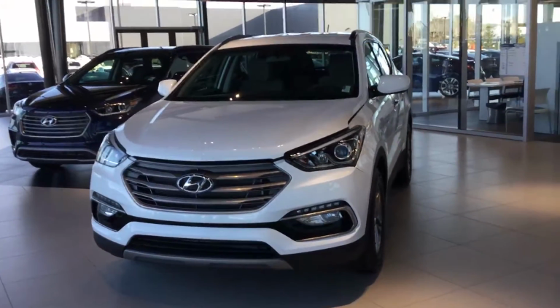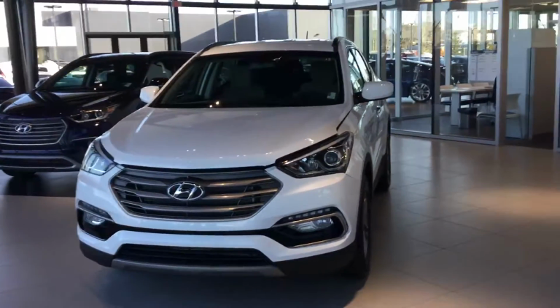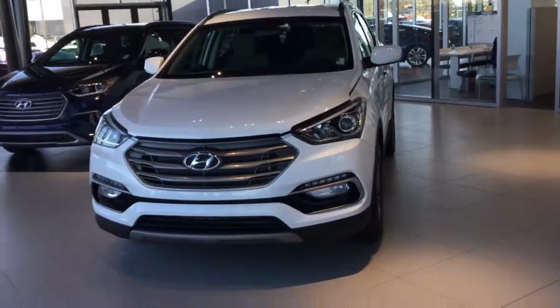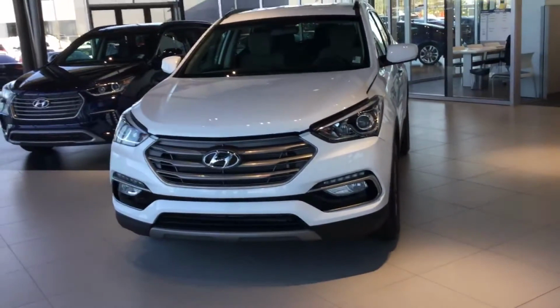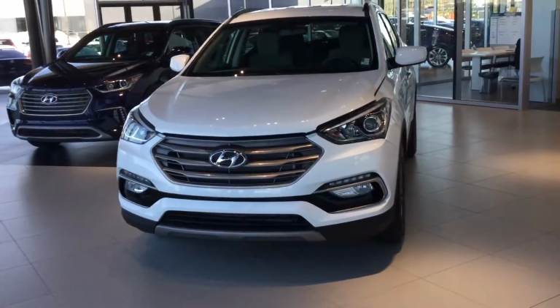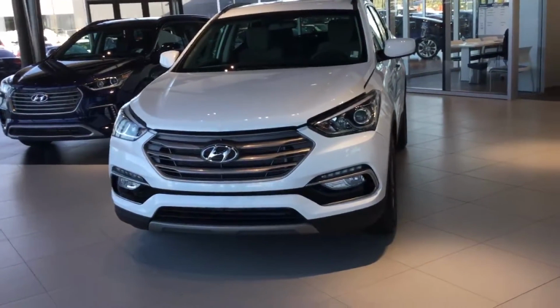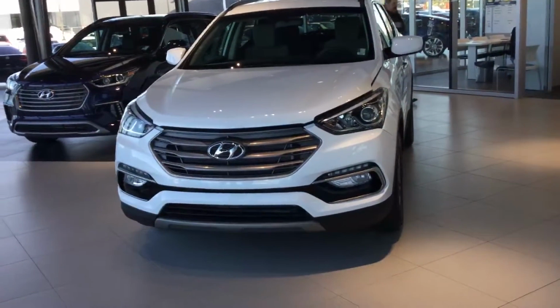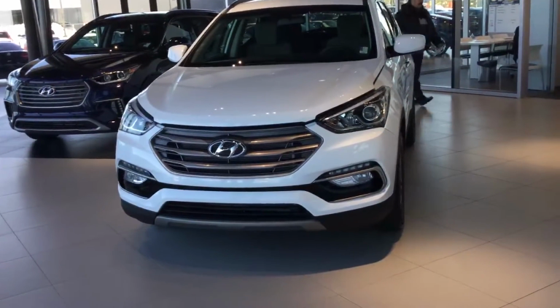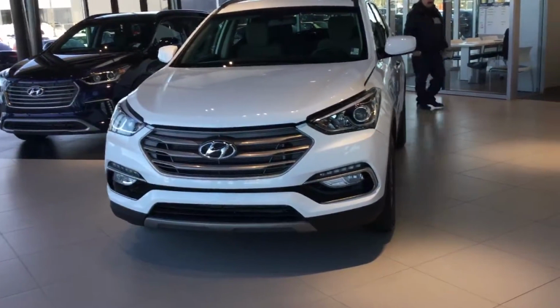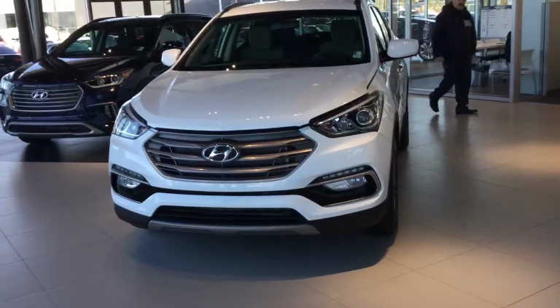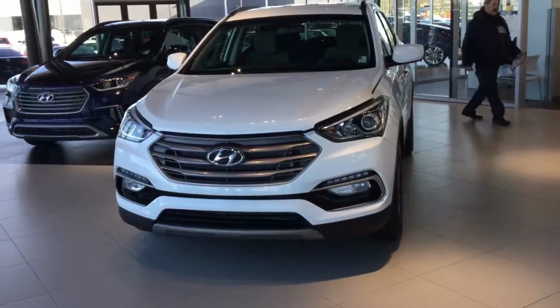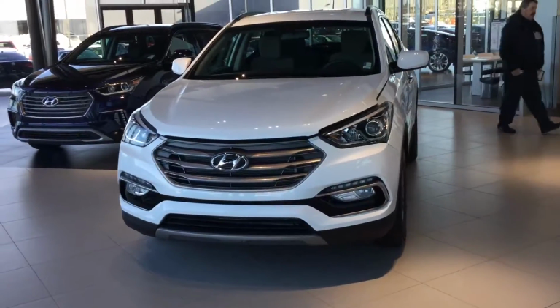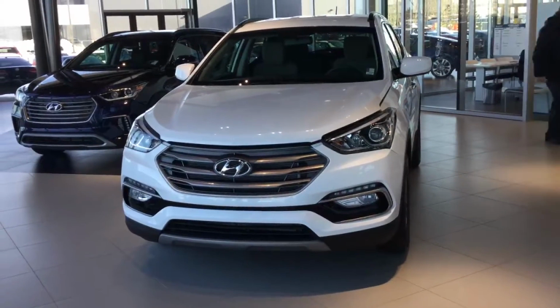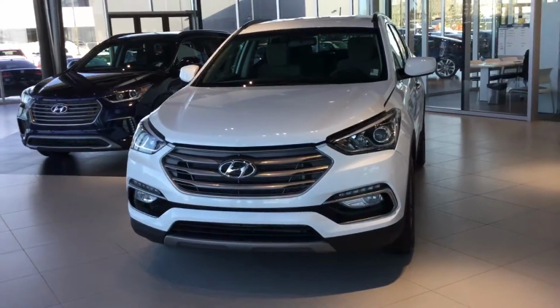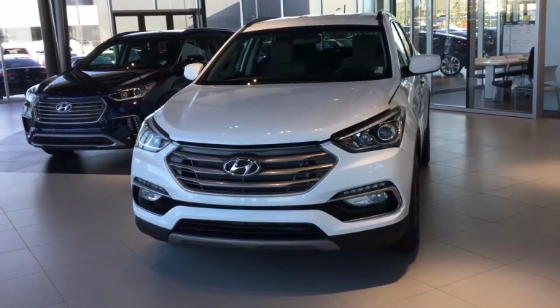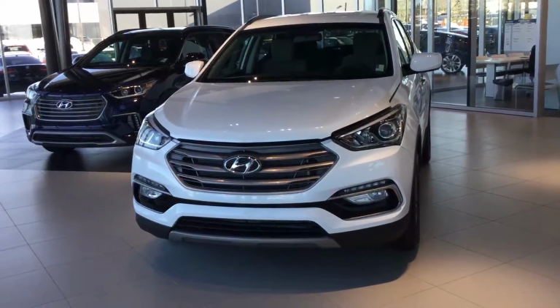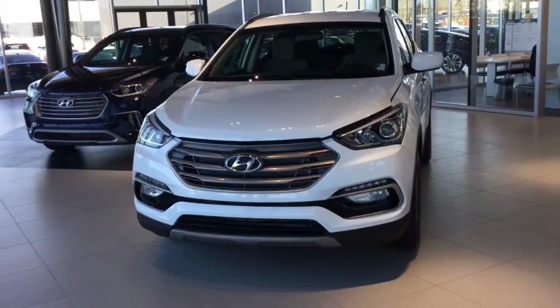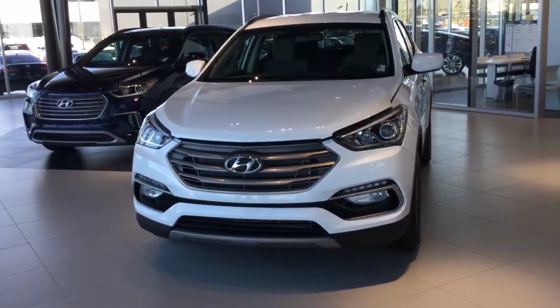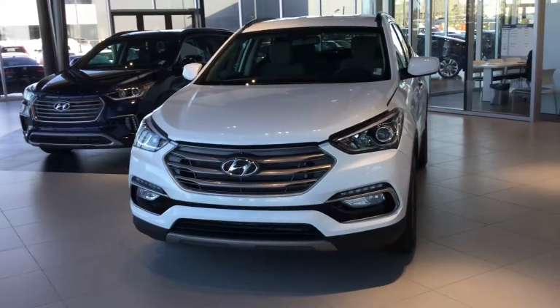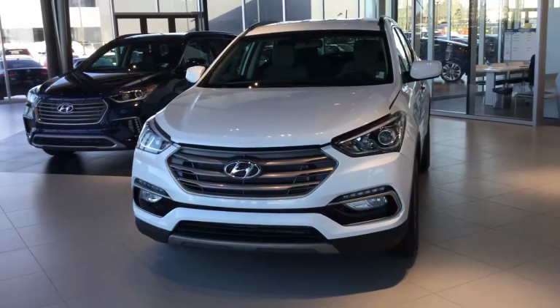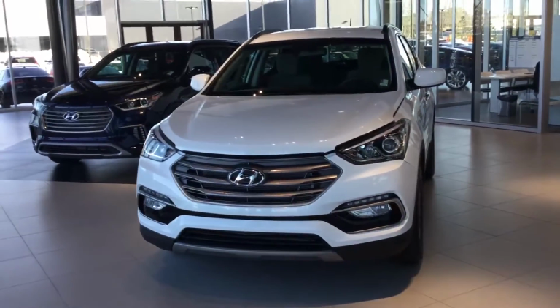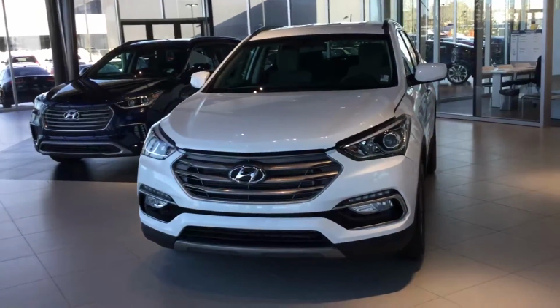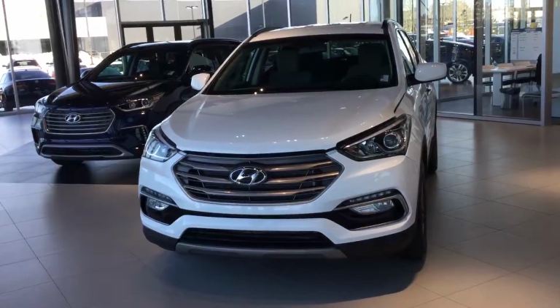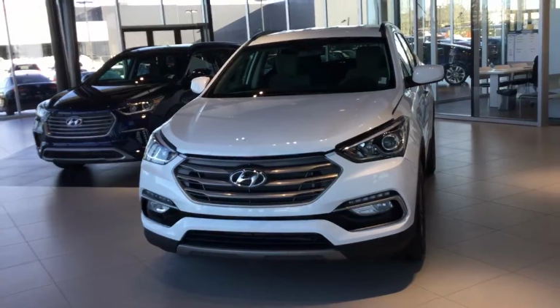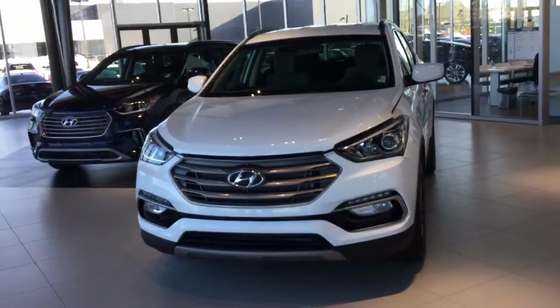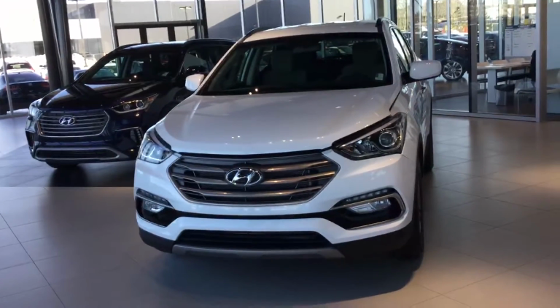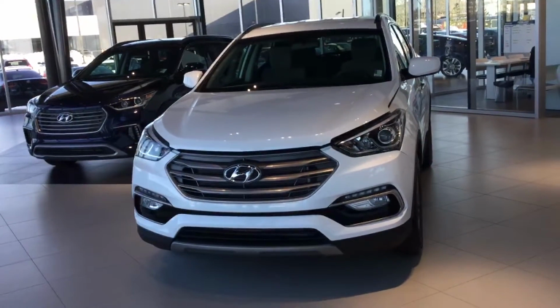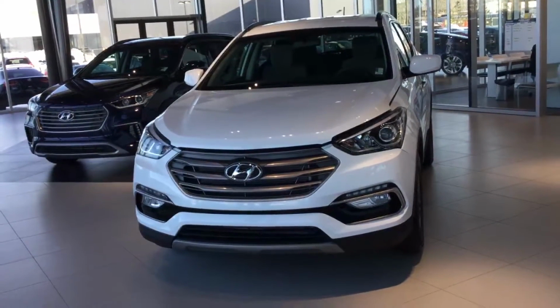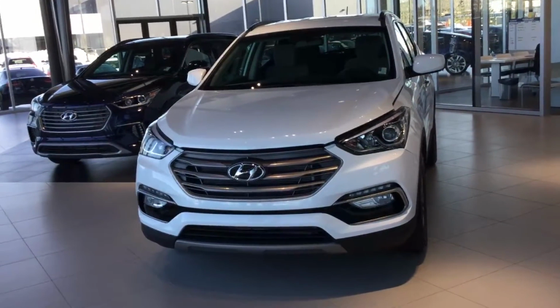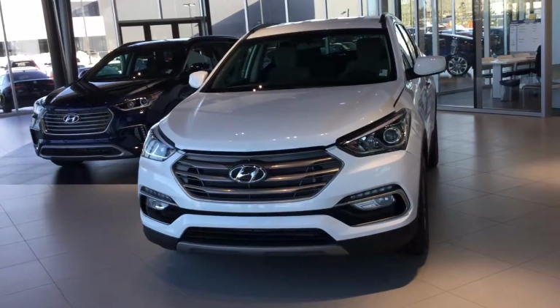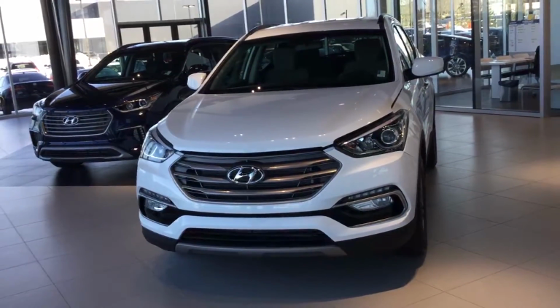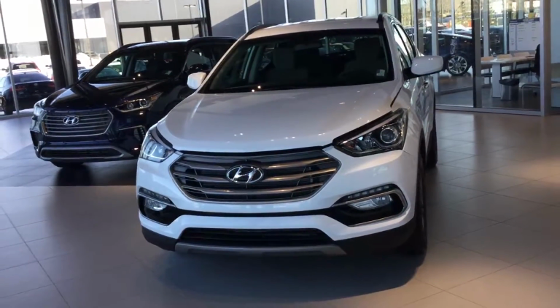And if you've done a little bit of research, it comes available in two engine choices — either a 2.4 litre GDI engine or a 2 litre turbo. And we have nine package models and seven extra colours to choose from.